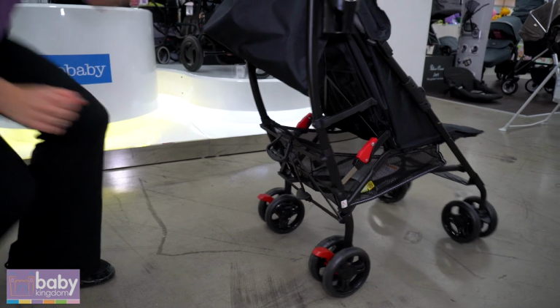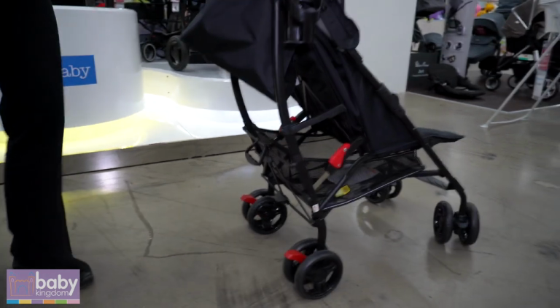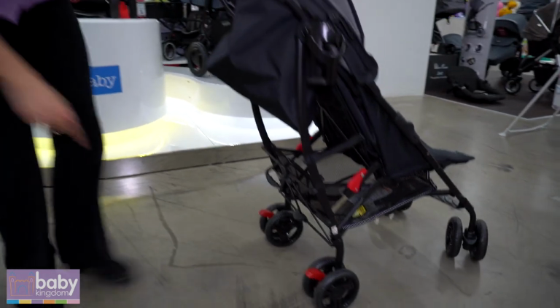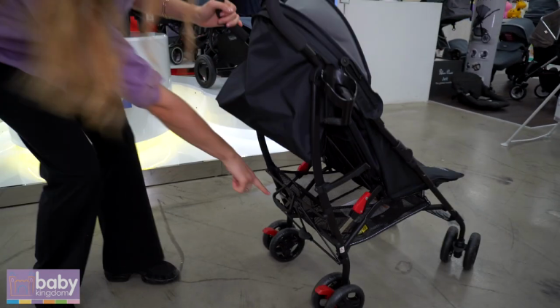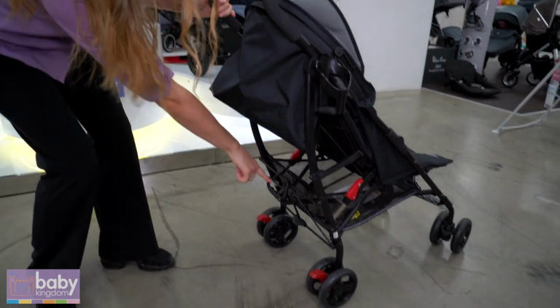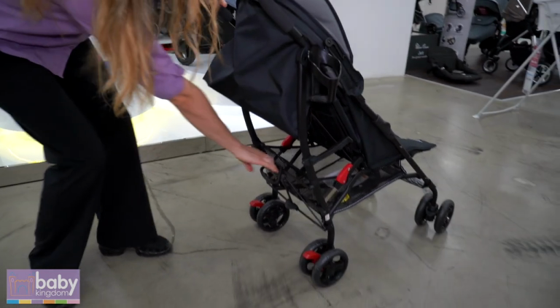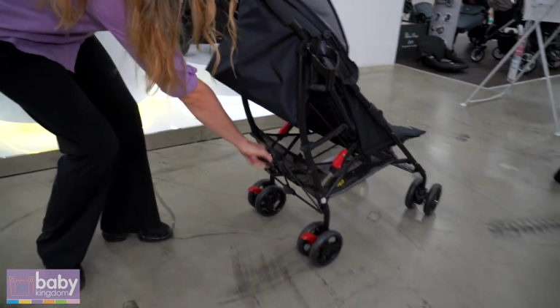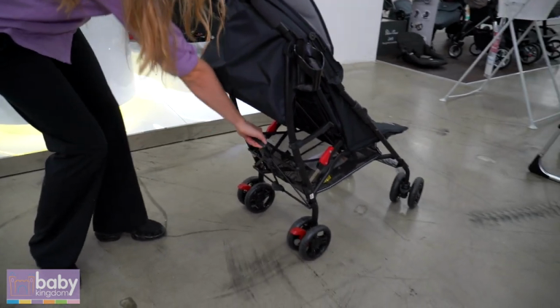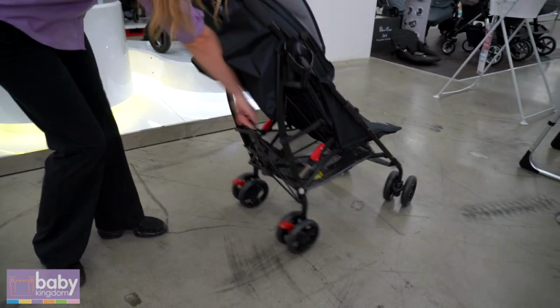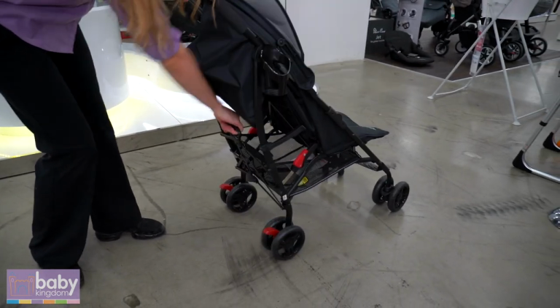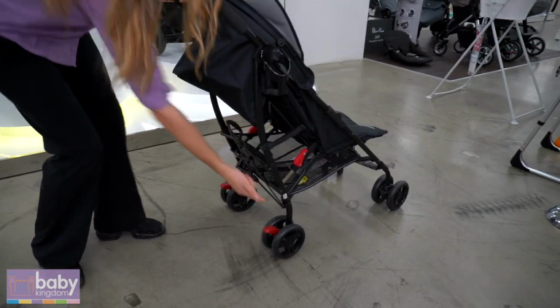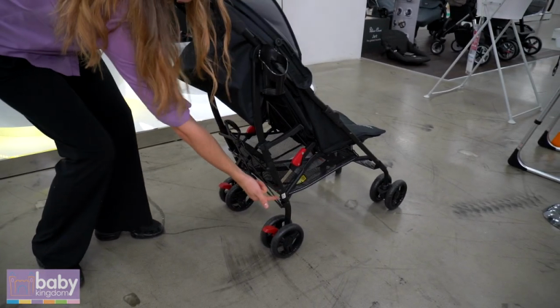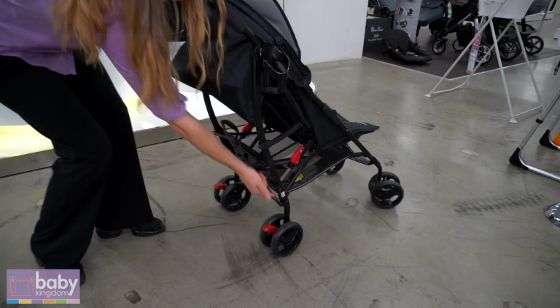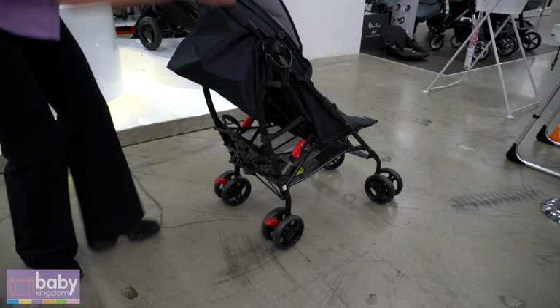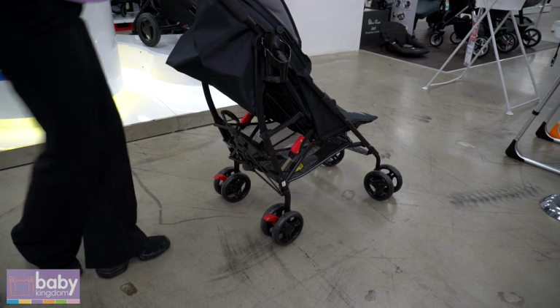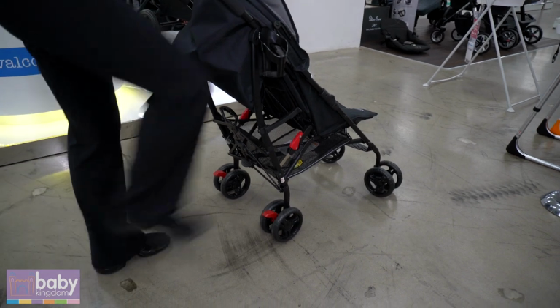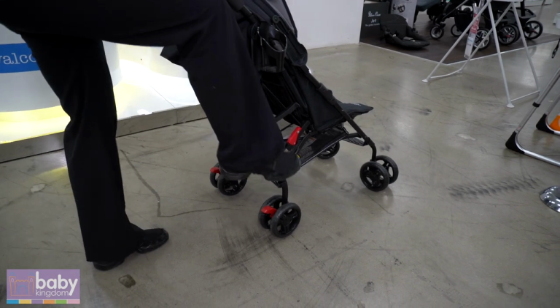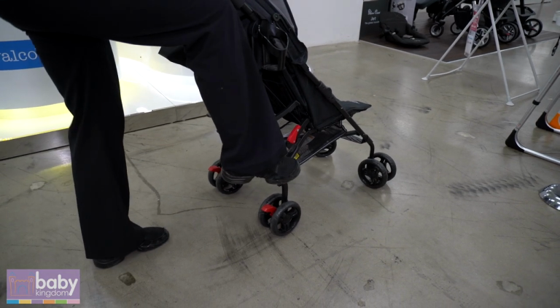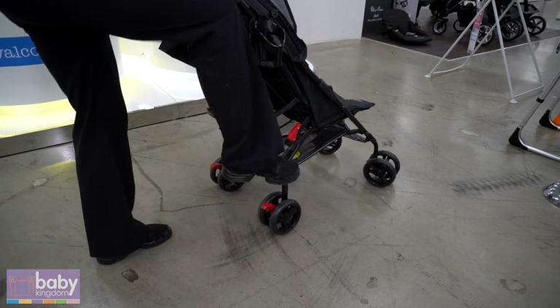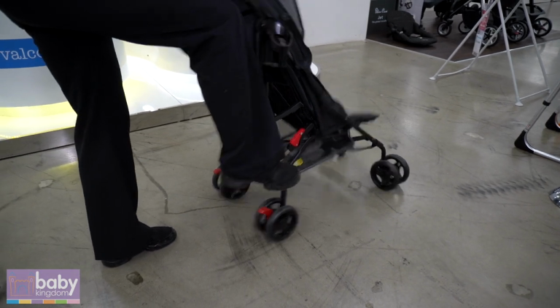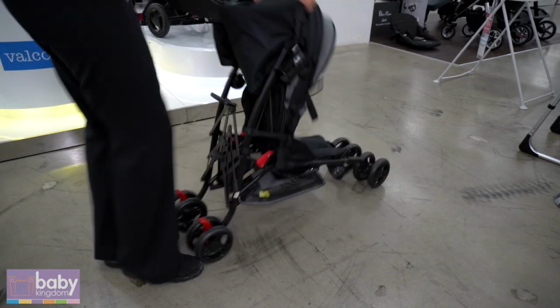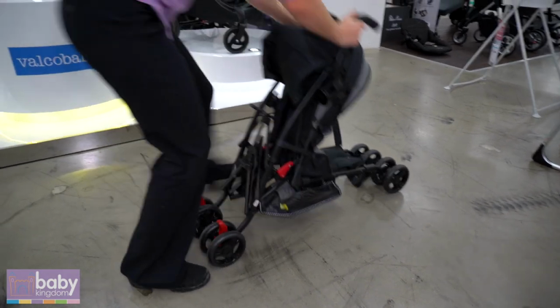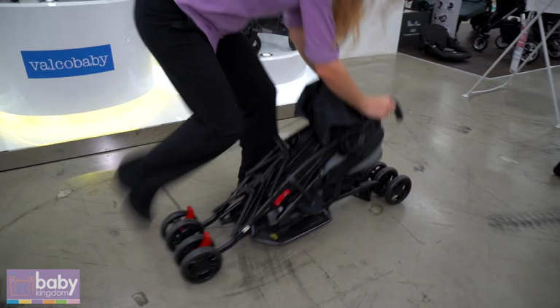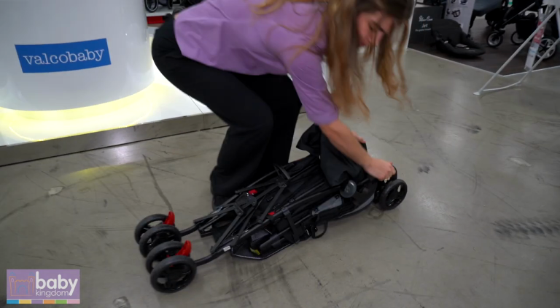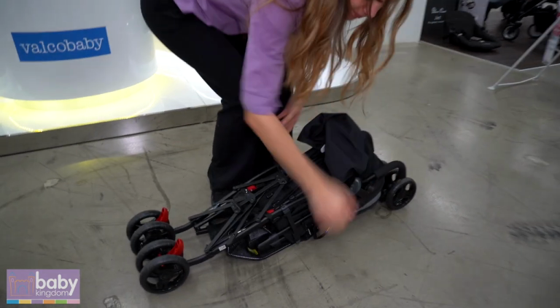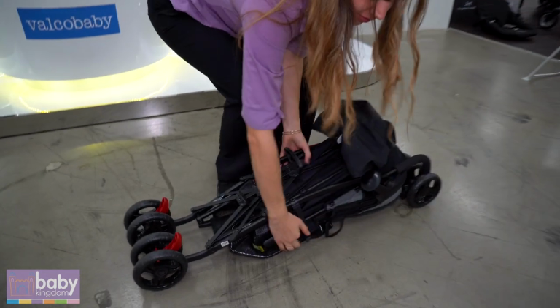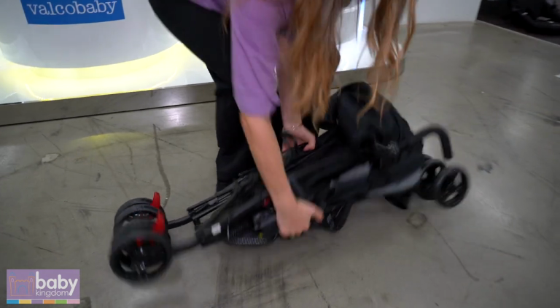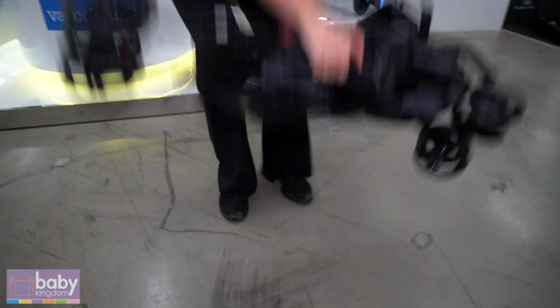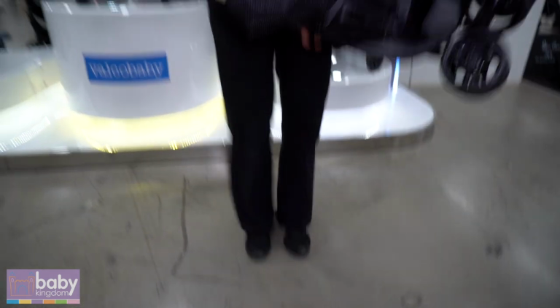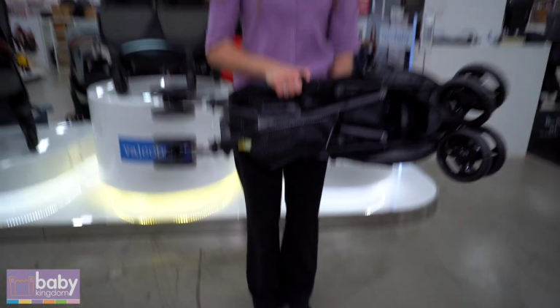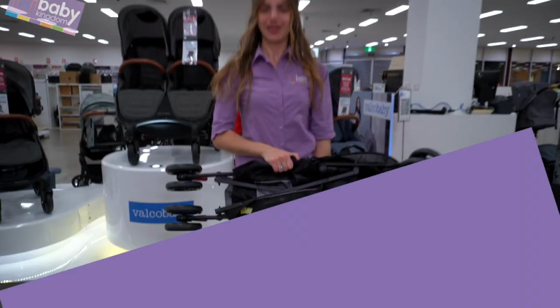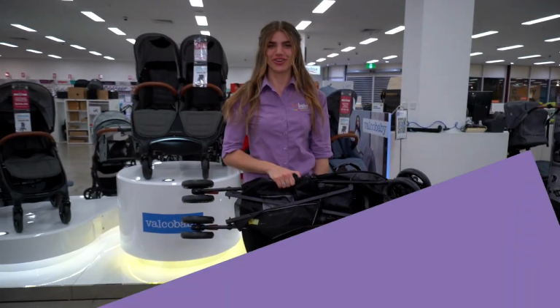To collapse, you have this handle — give that a little yank, and then with this little switch on the side here, just use your foot to push that down. Fold forward and you're good to go.